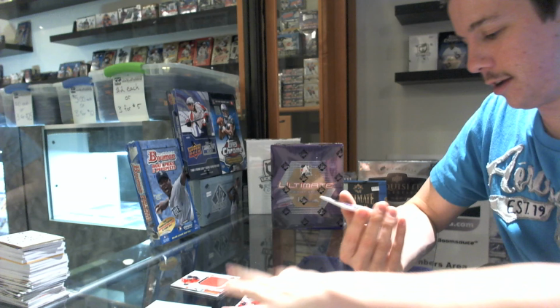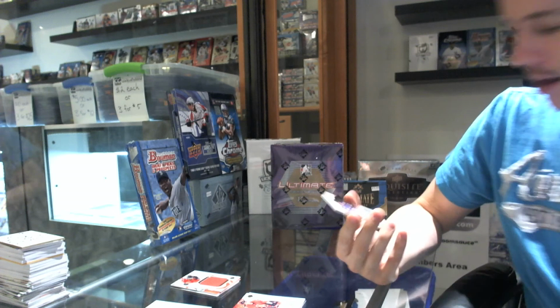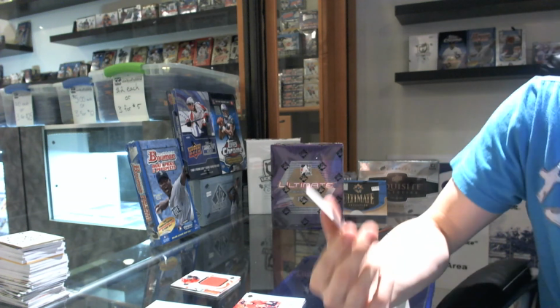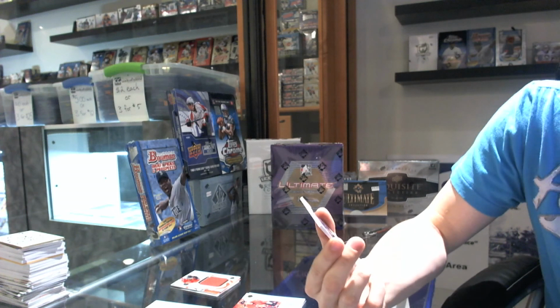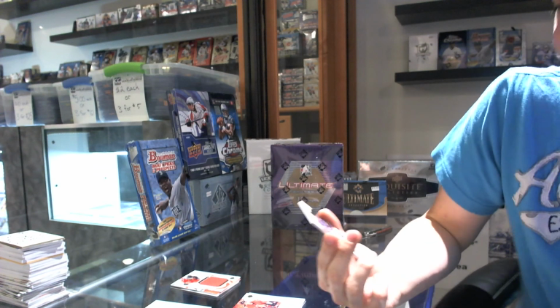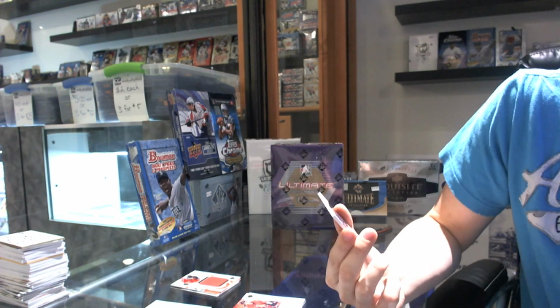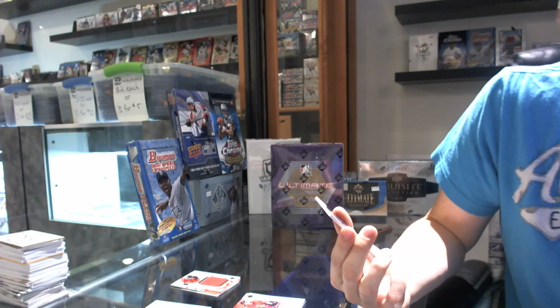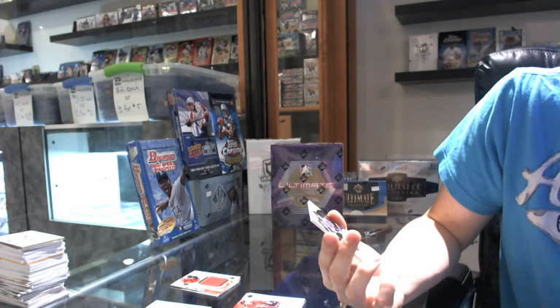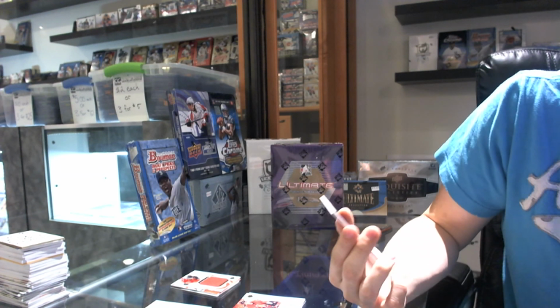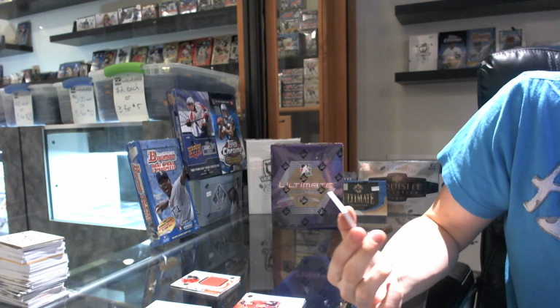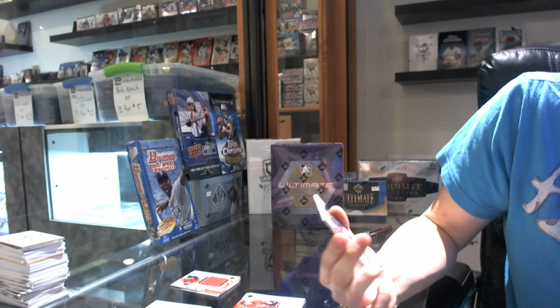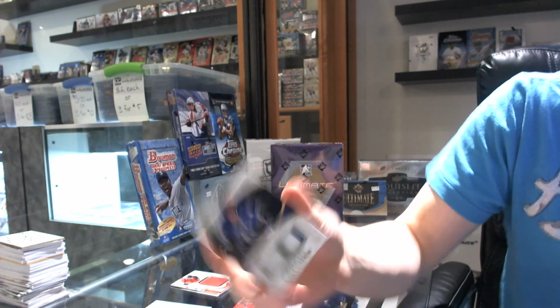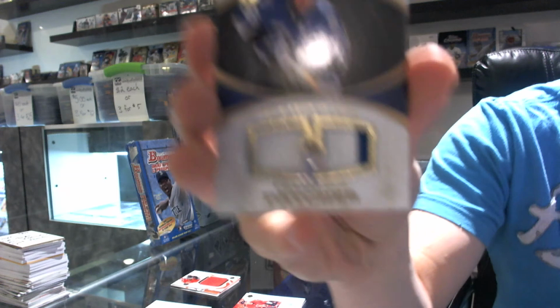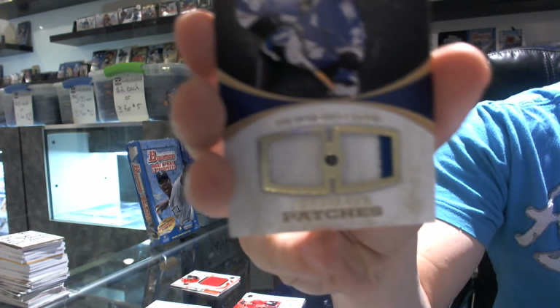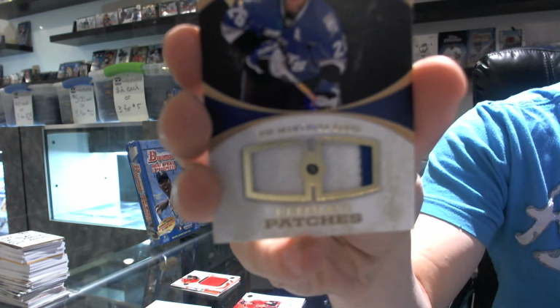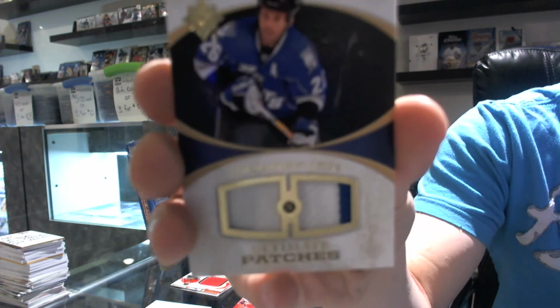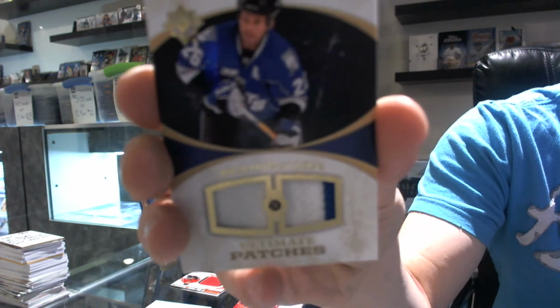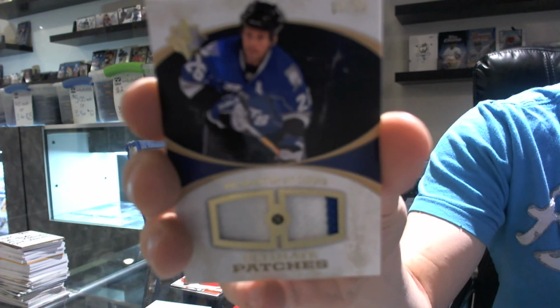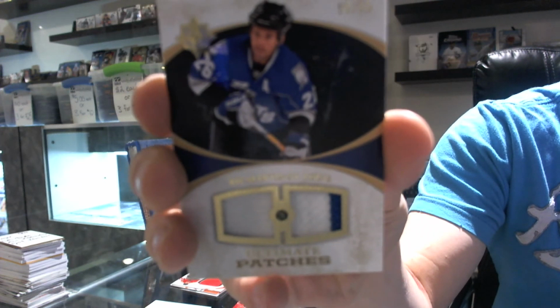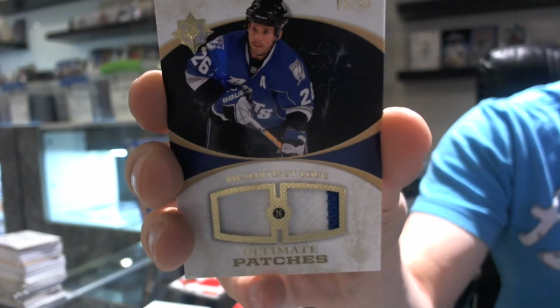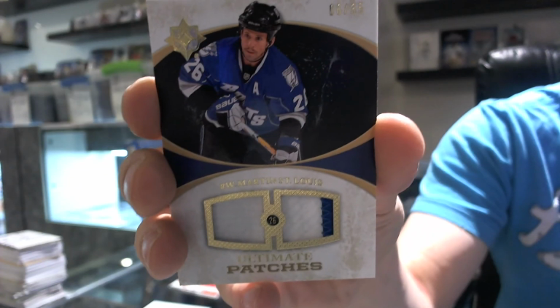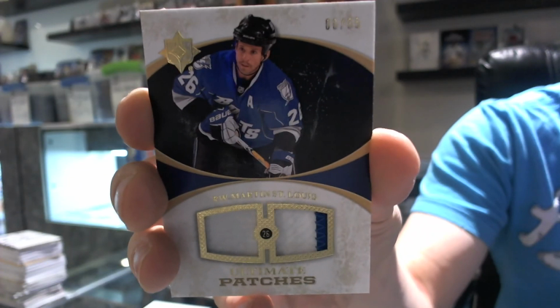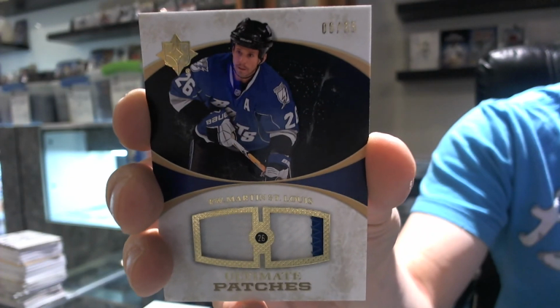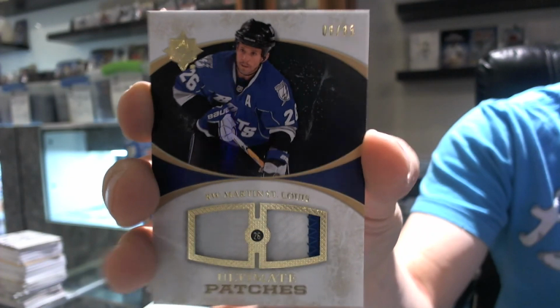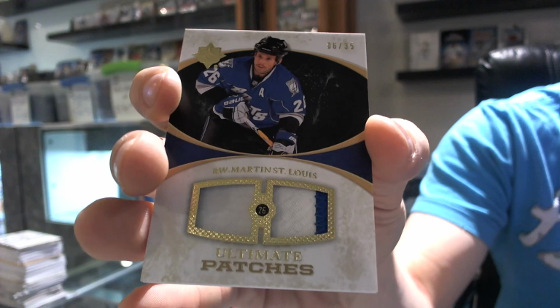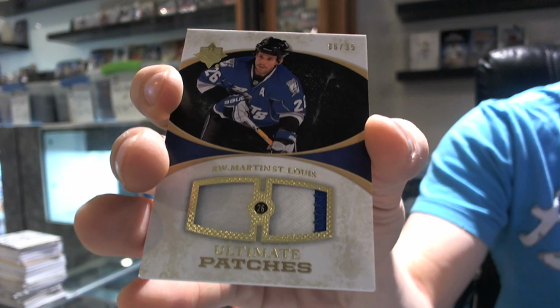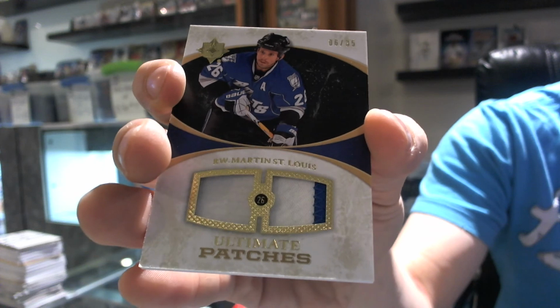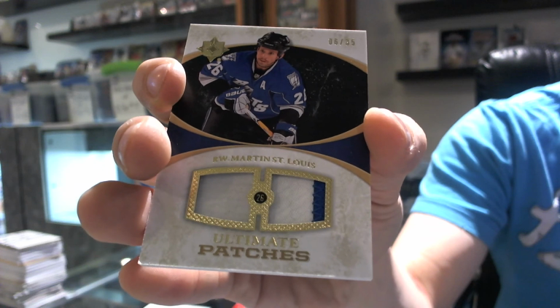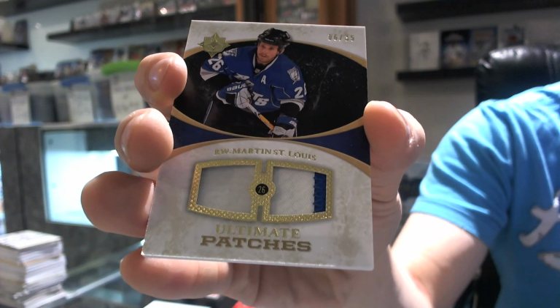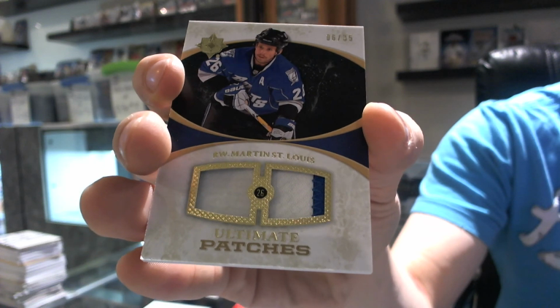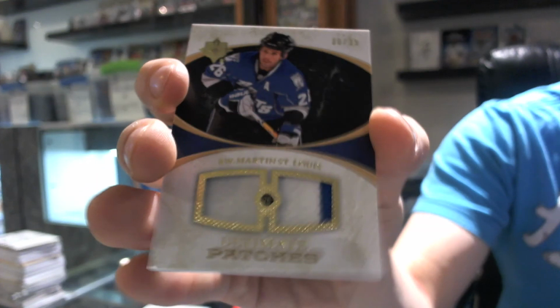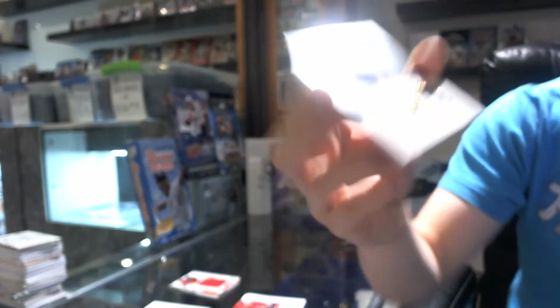Look at all the color on that — a dual patch, numbered 6 of 35, one color and two colors. Martin St. Louis. Well, at least it's a patch.